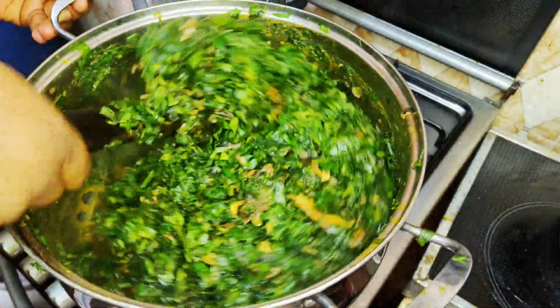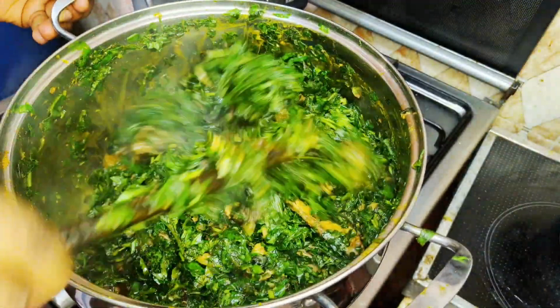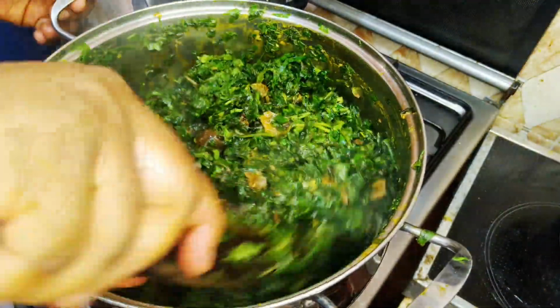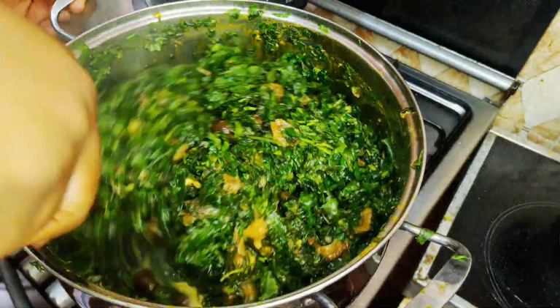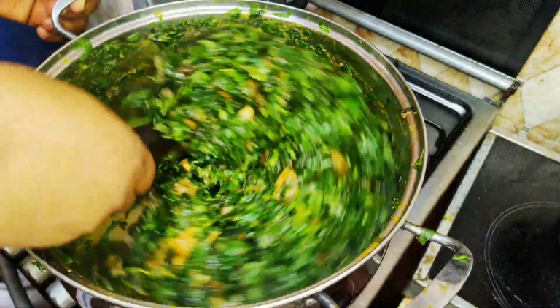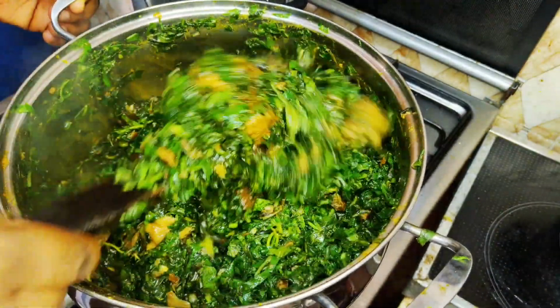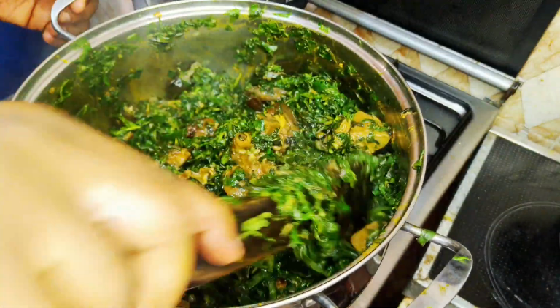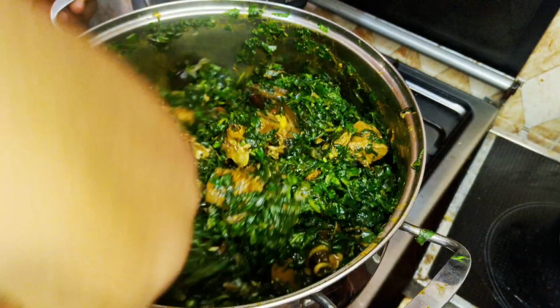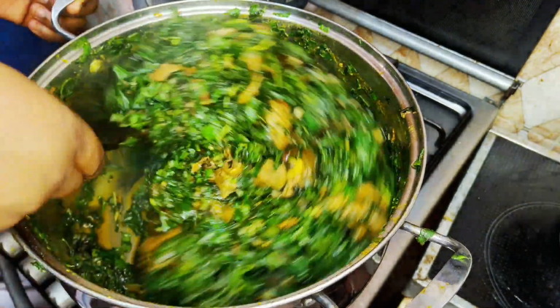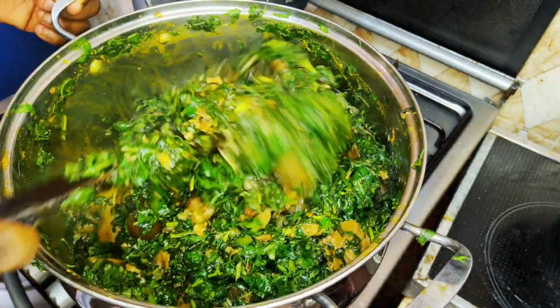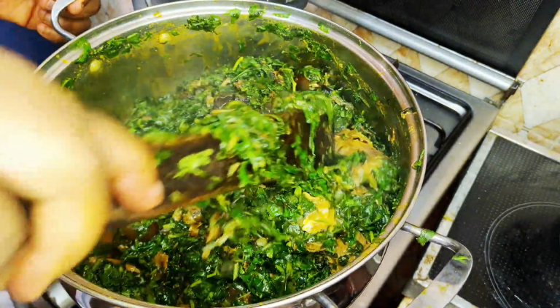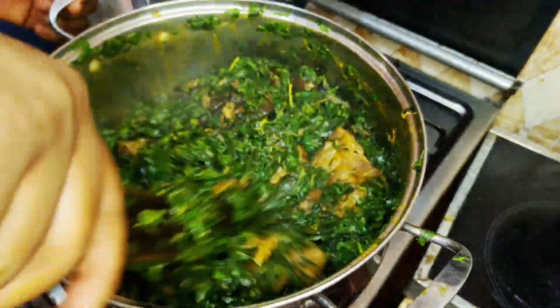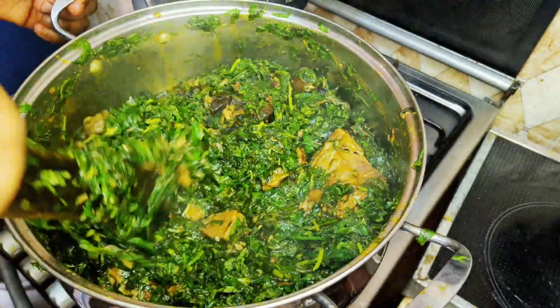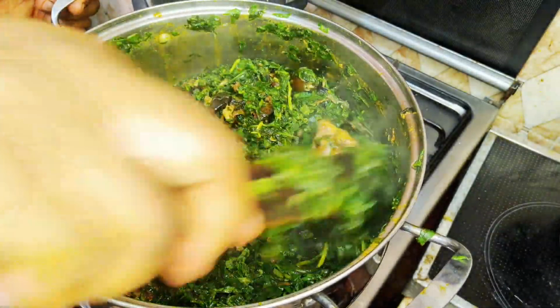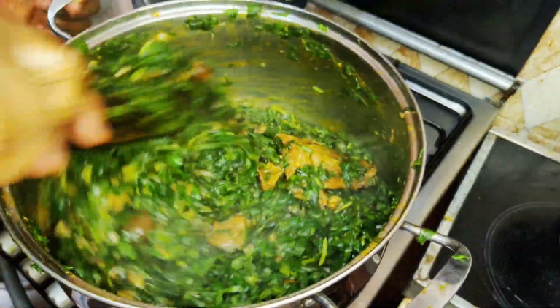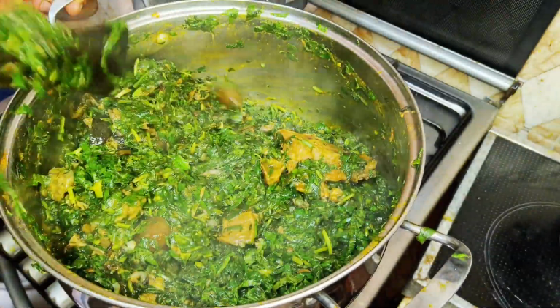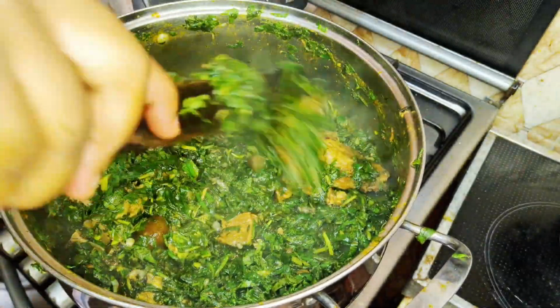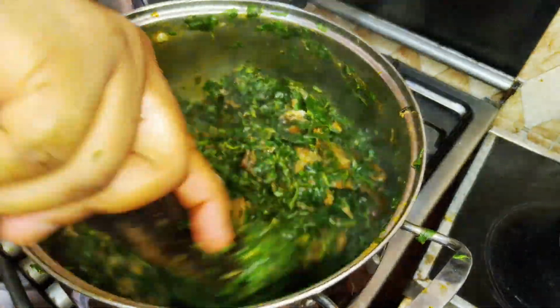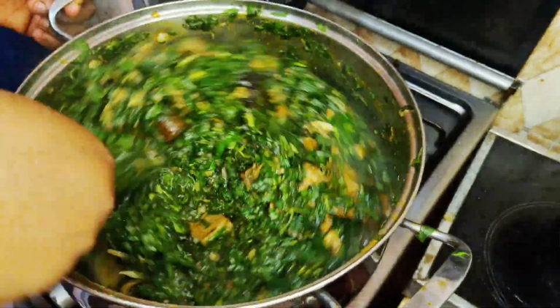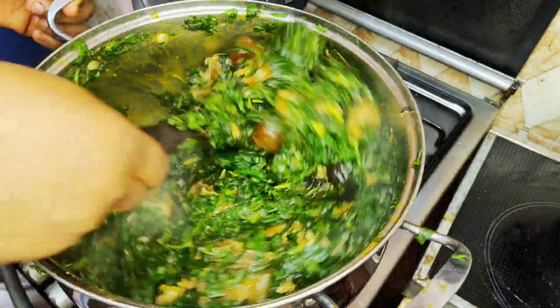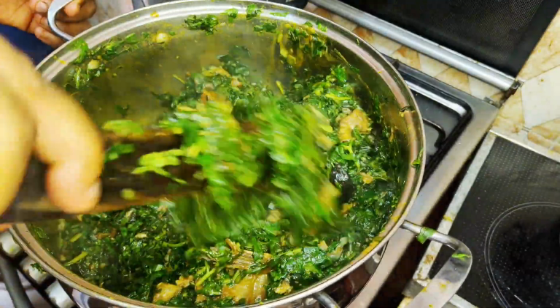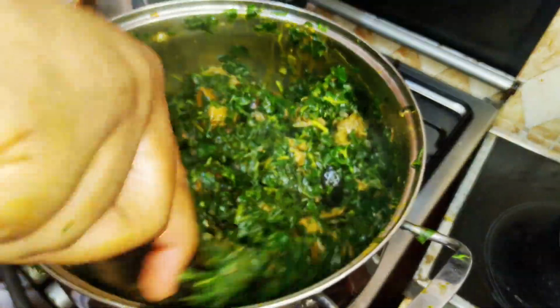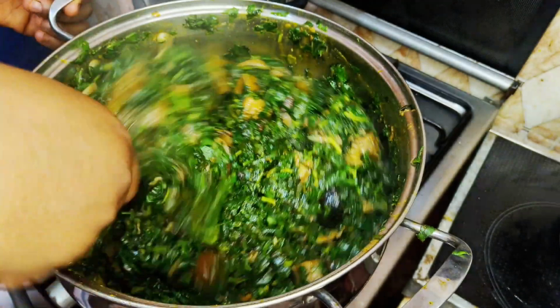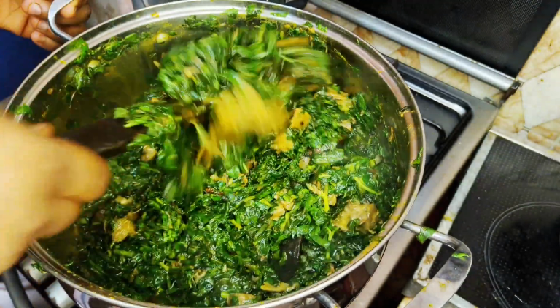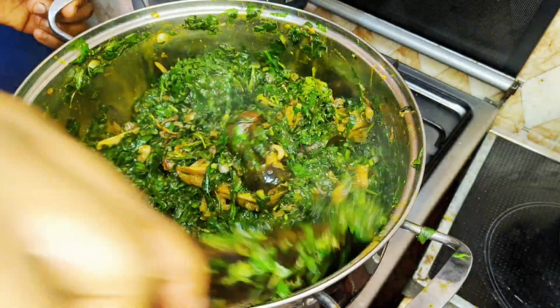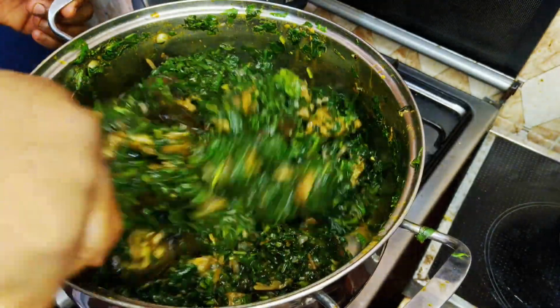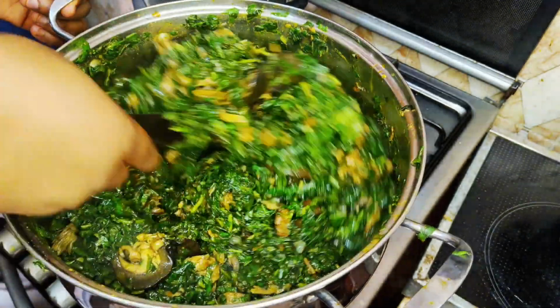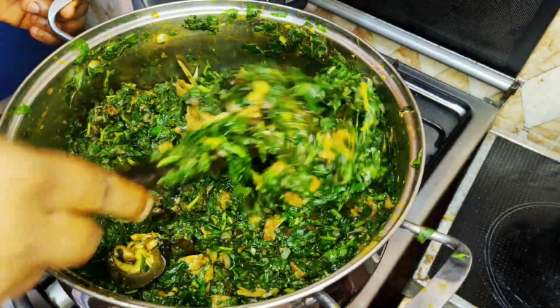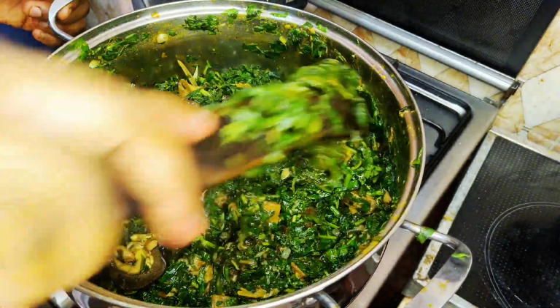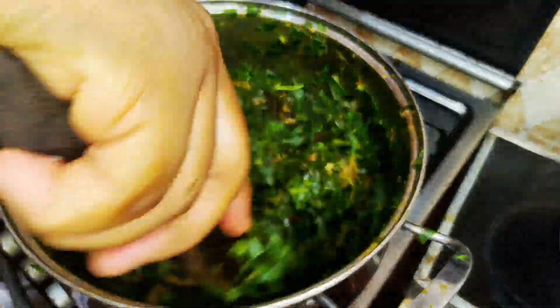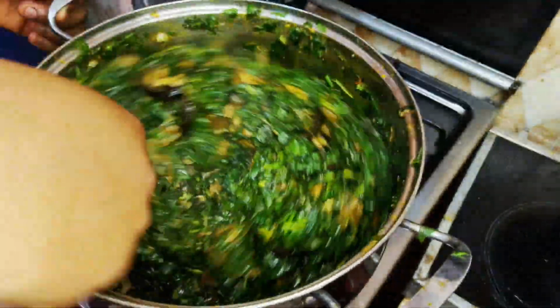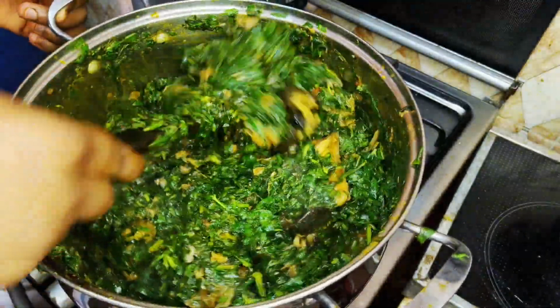Our vegetable soup is finally ready — wait for the end result! Thanks for watching guys, bye.